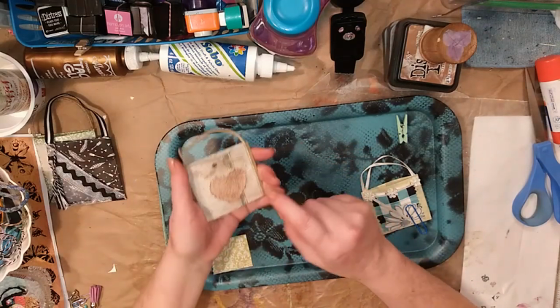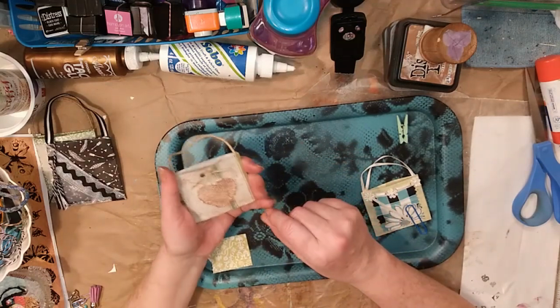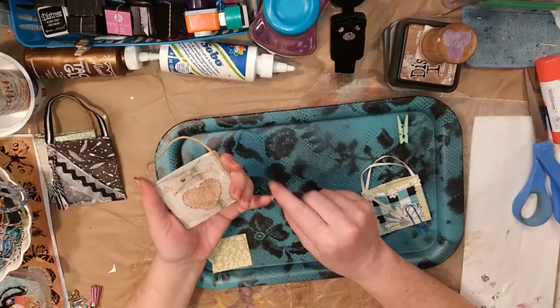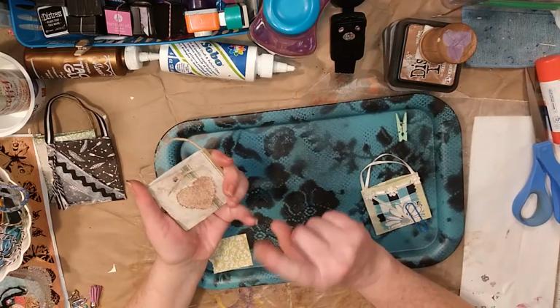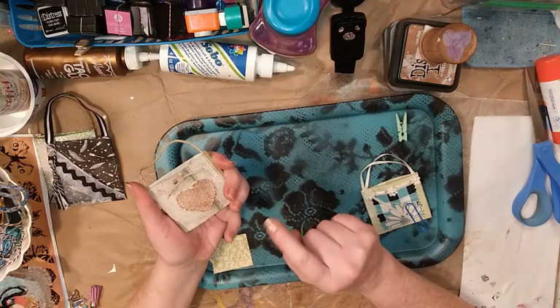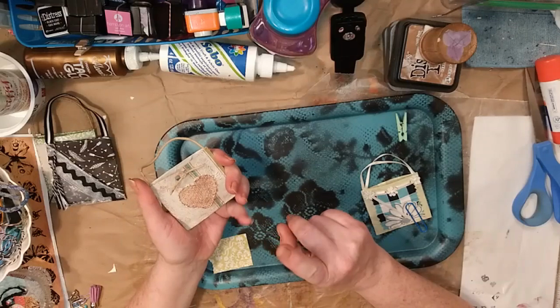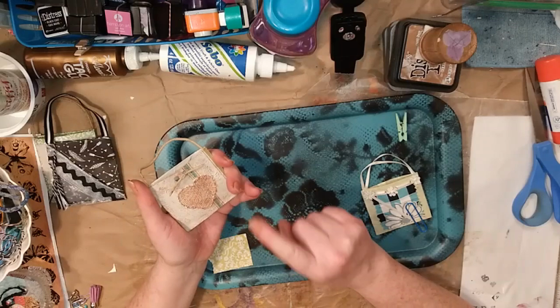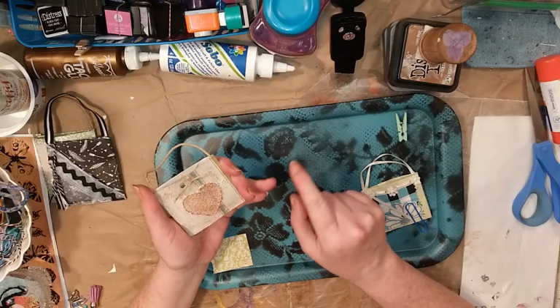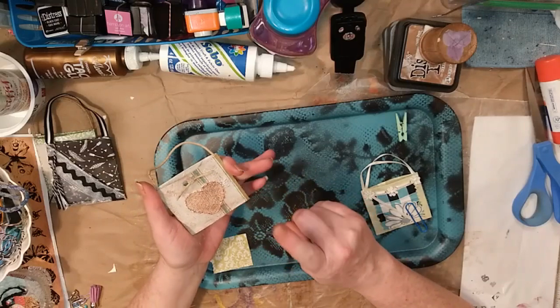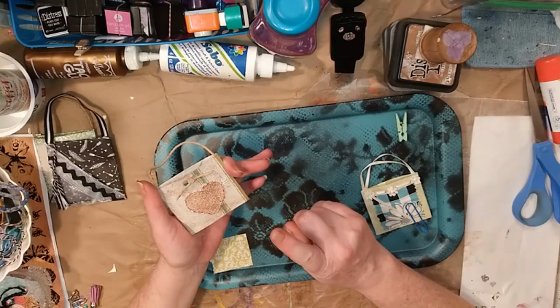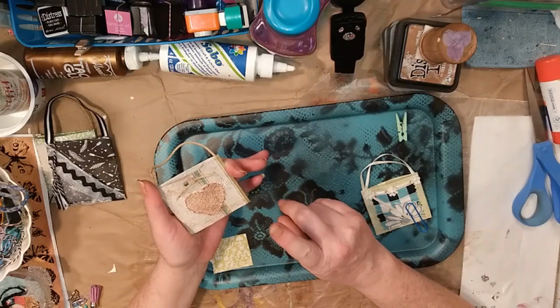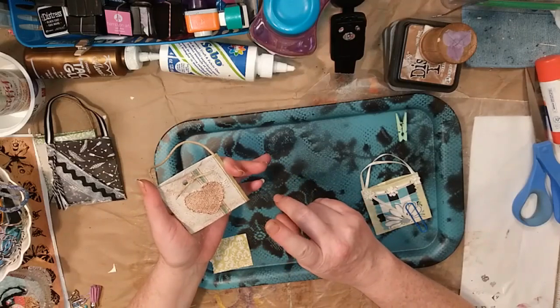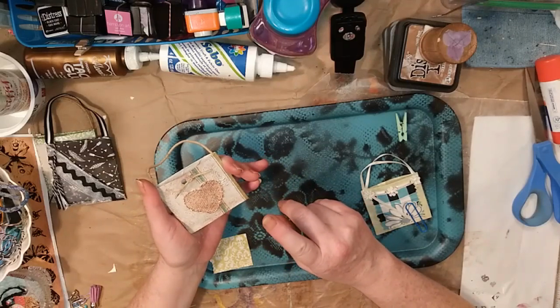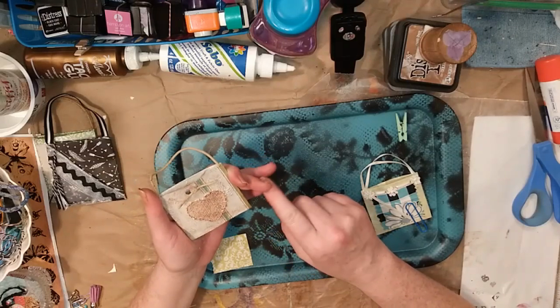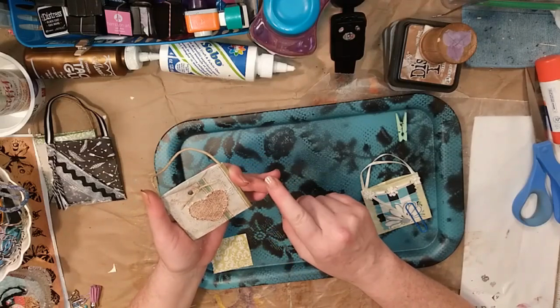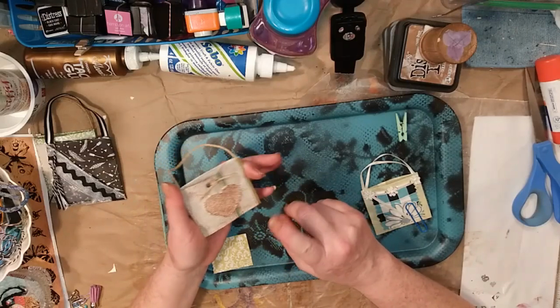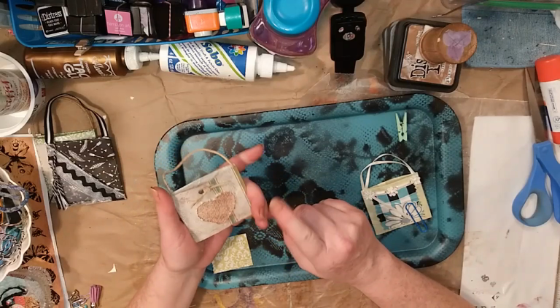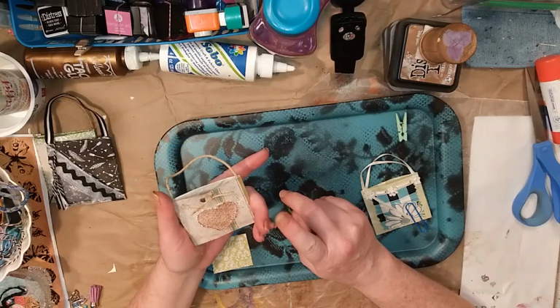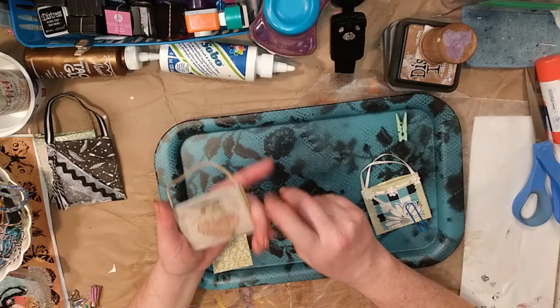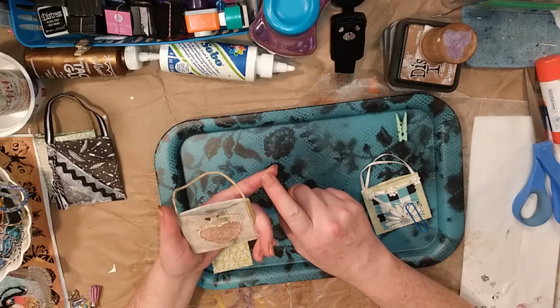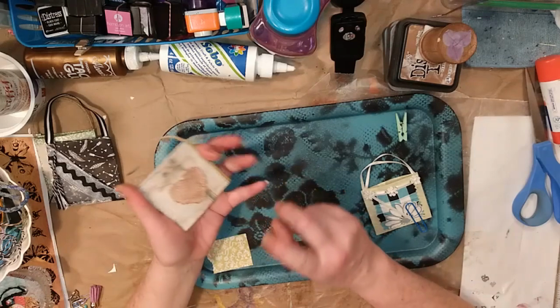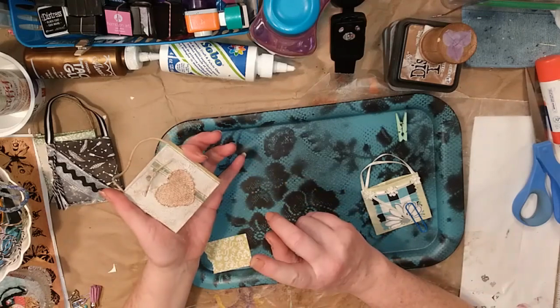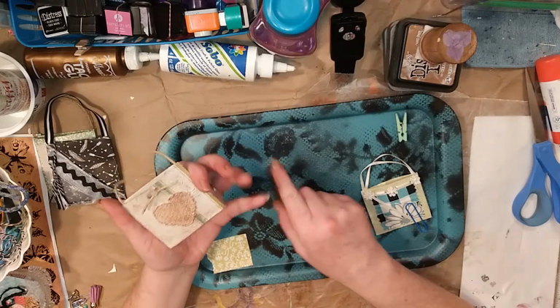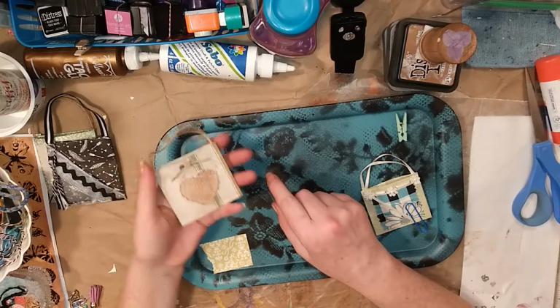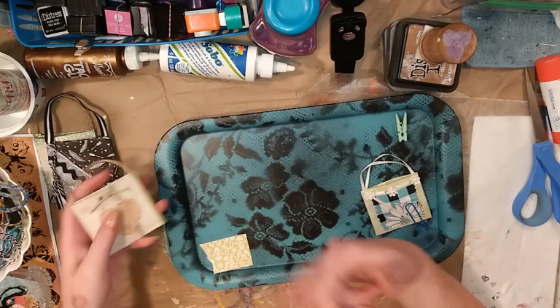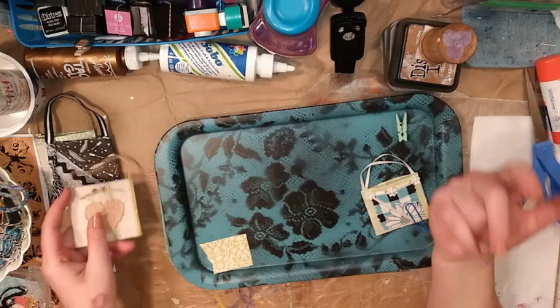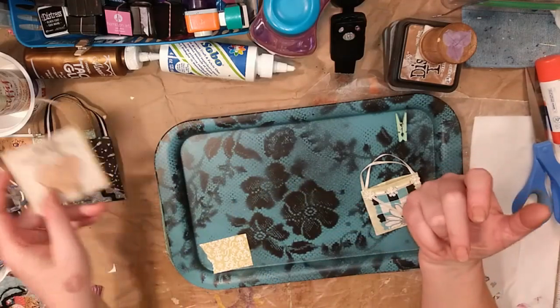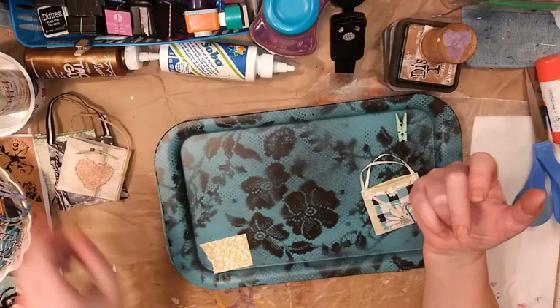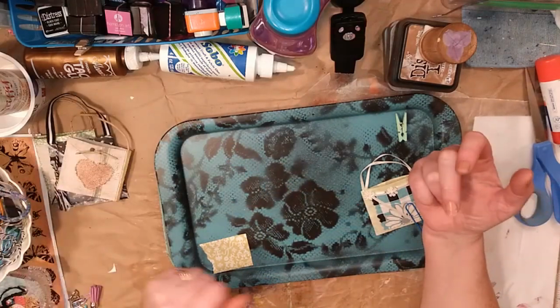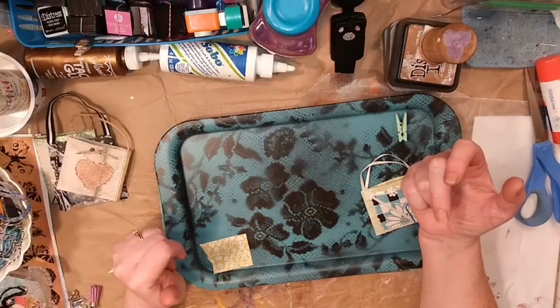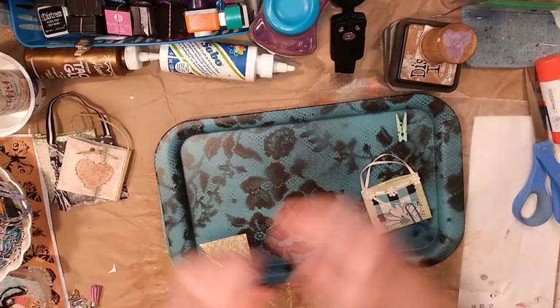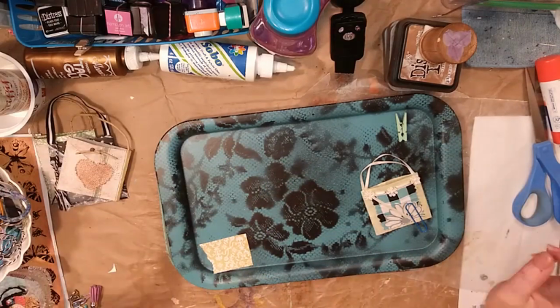You can paint them, you can stencil on them, you can use decoupage with a napkin, you can use decorative paper, you could use fabric, you could use markers — any way you want.